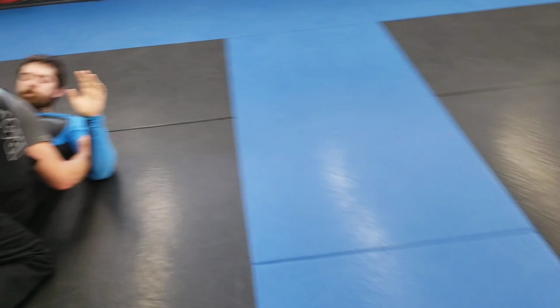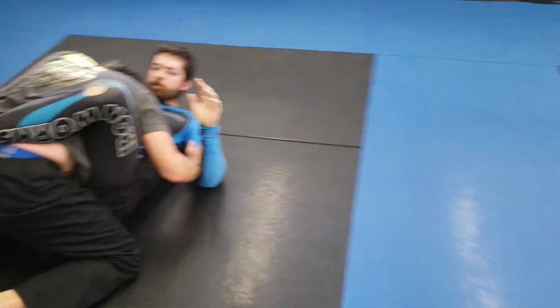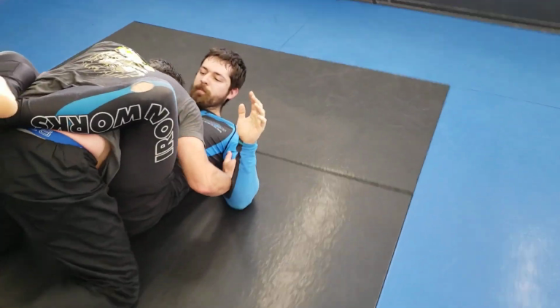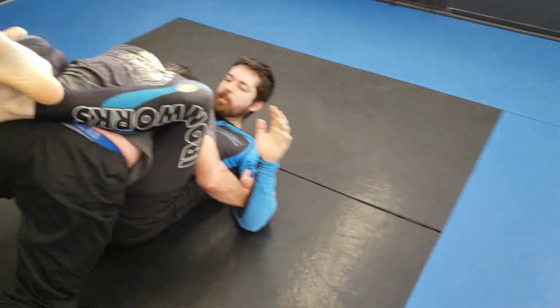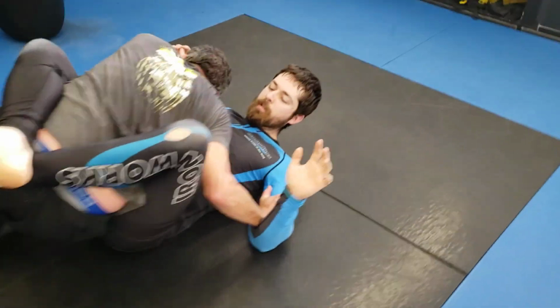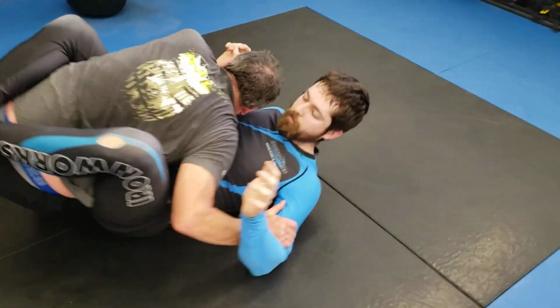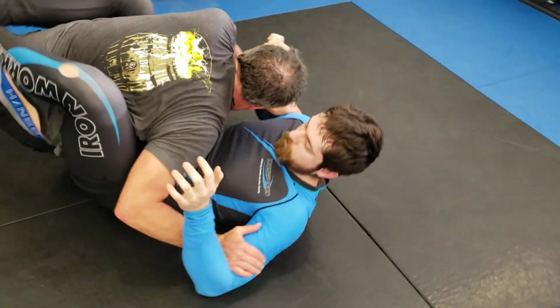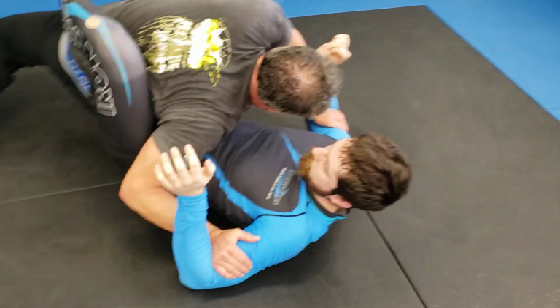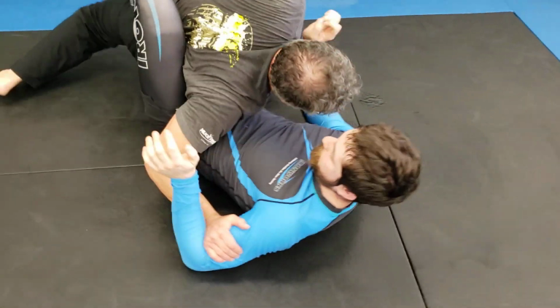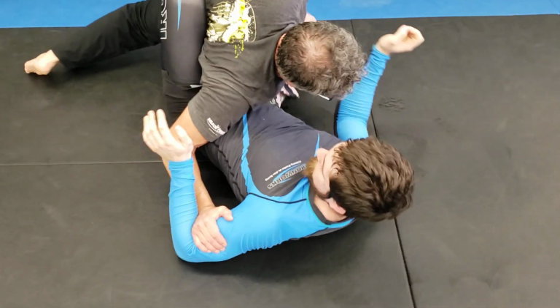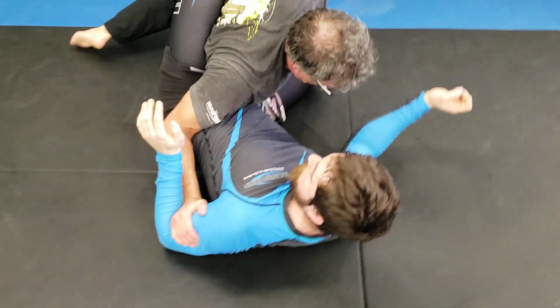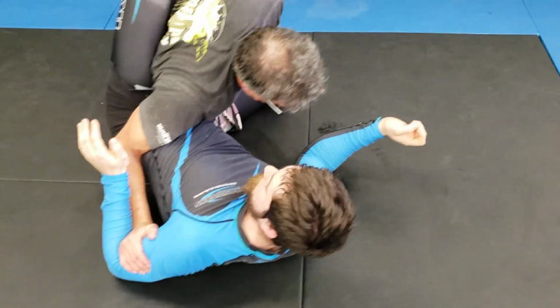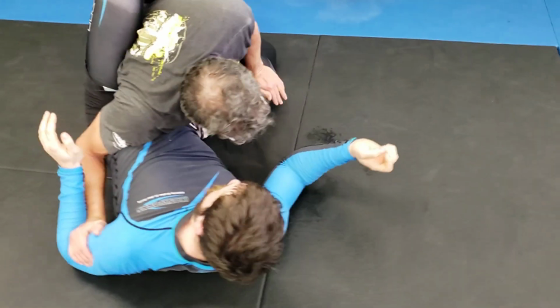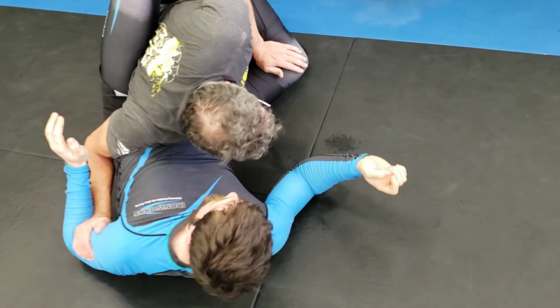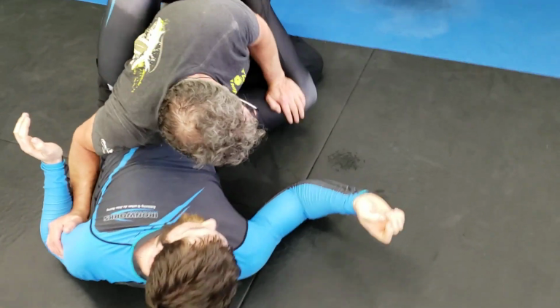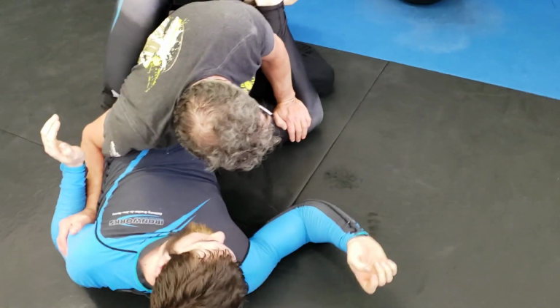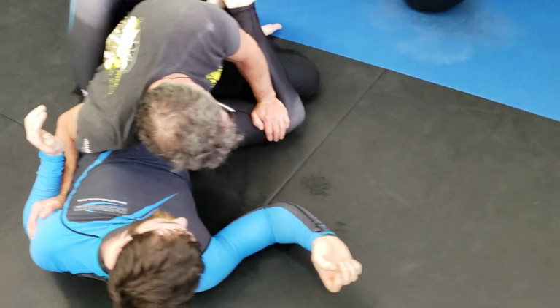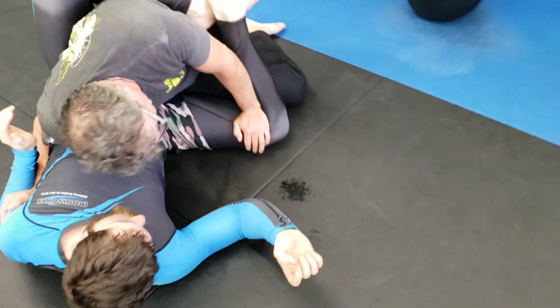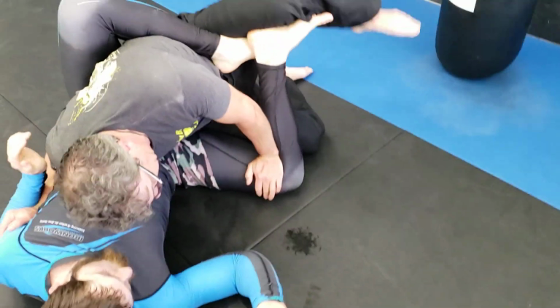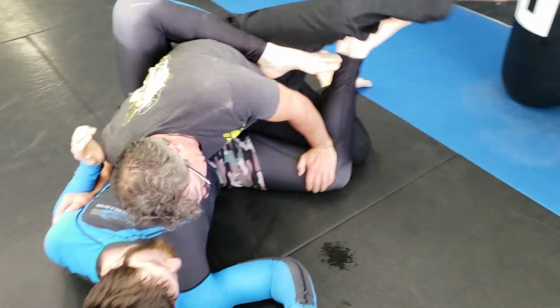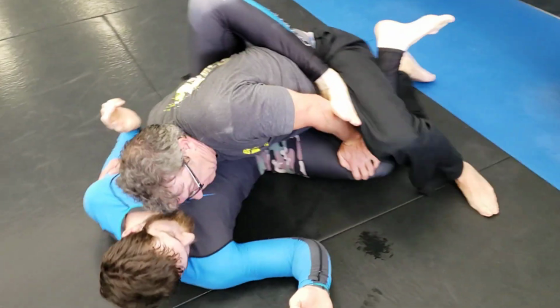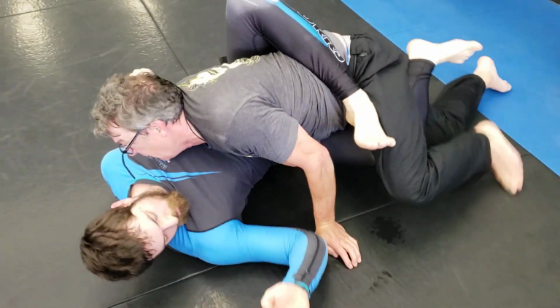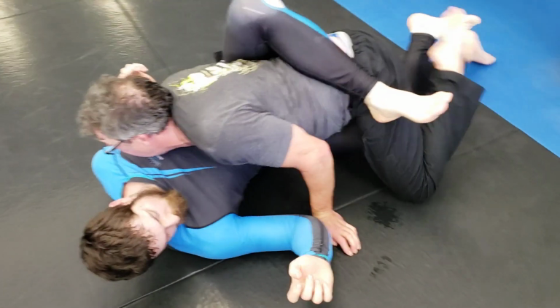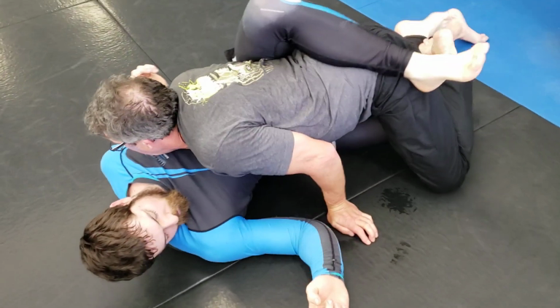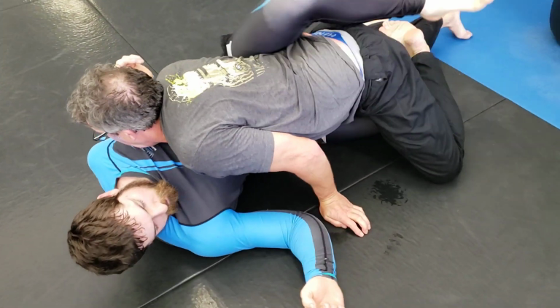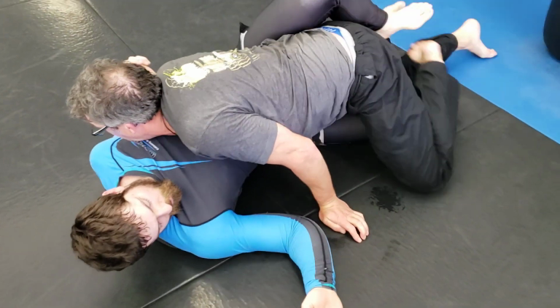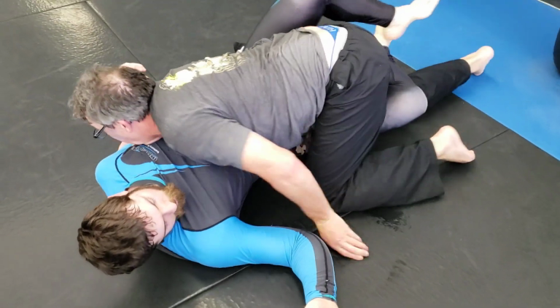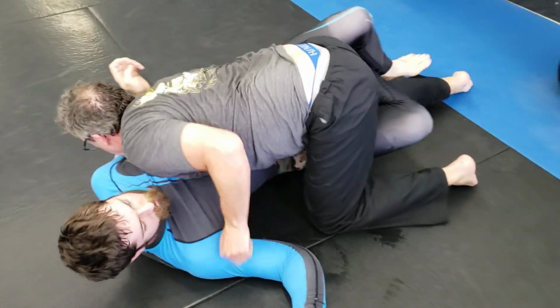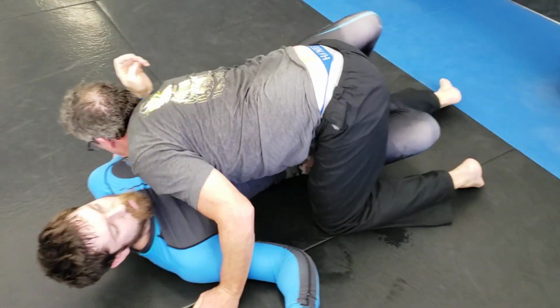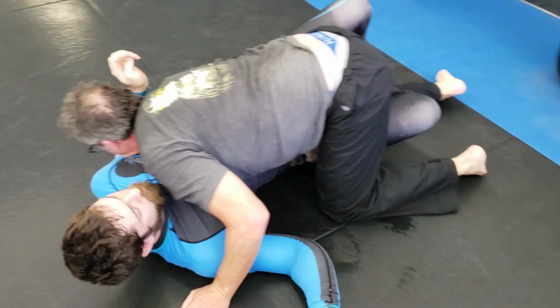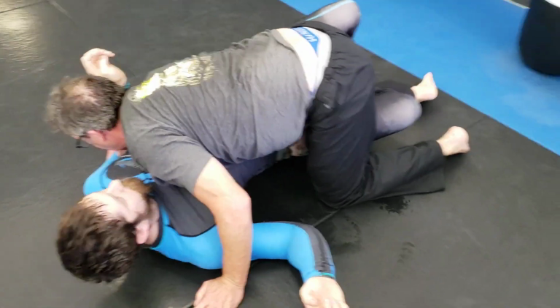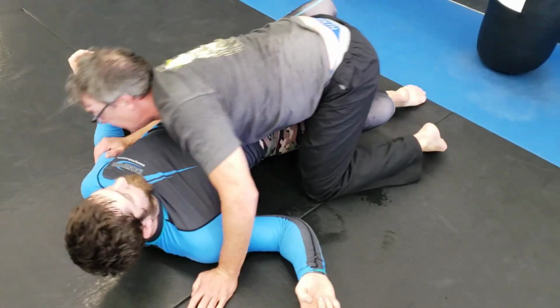Elbow tight, sit through, keep that right elbow tight. Shoulder down, head down. There you go — take your time. We got half guard. Good.